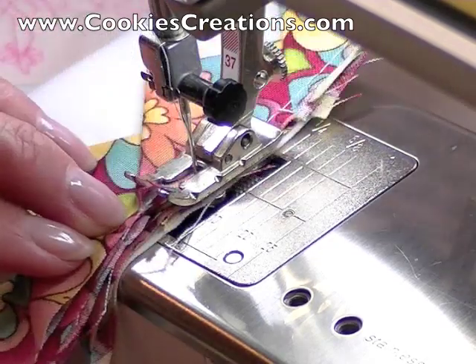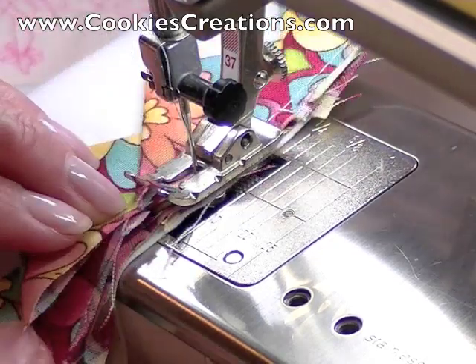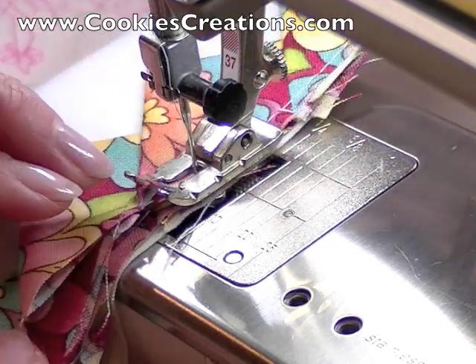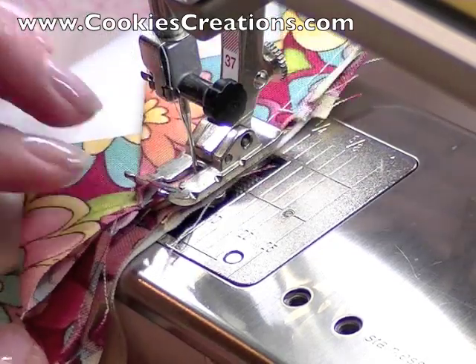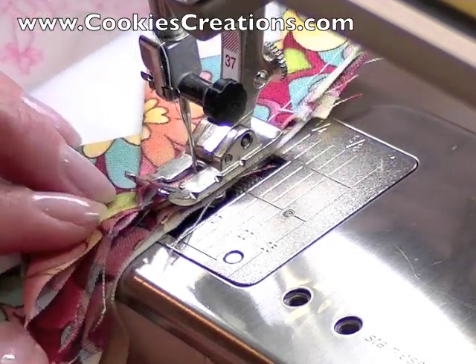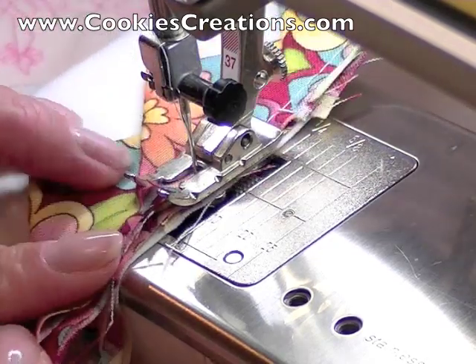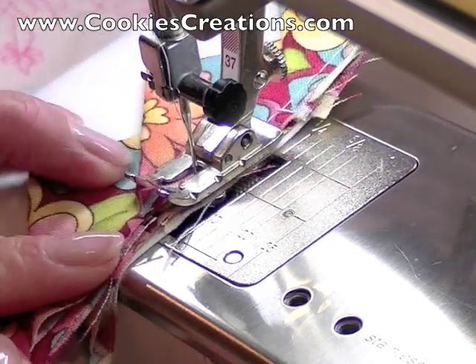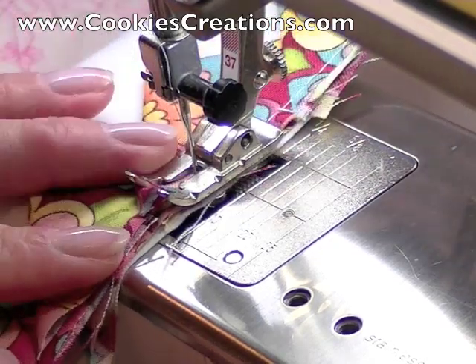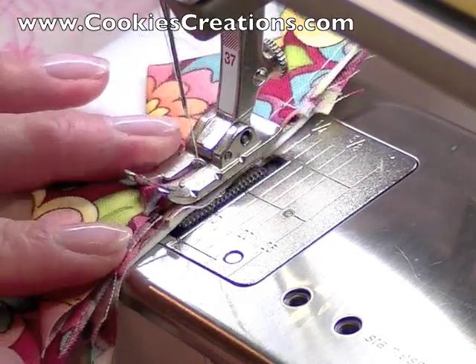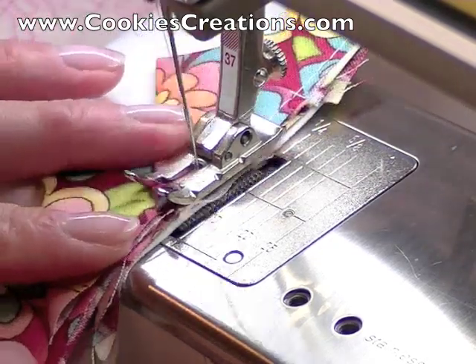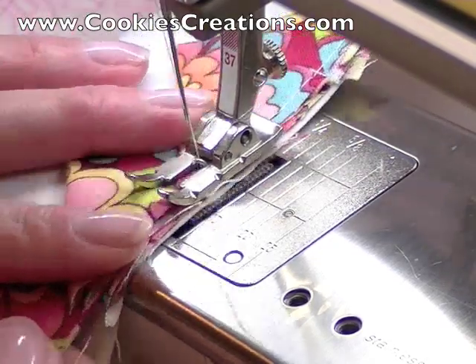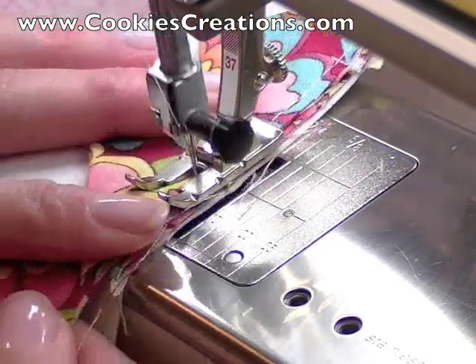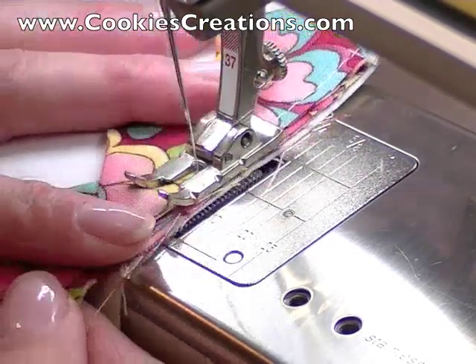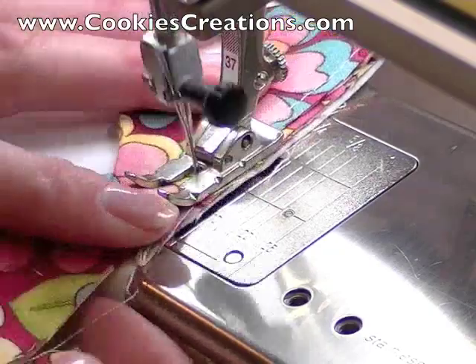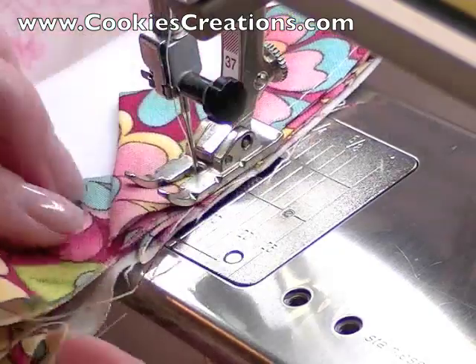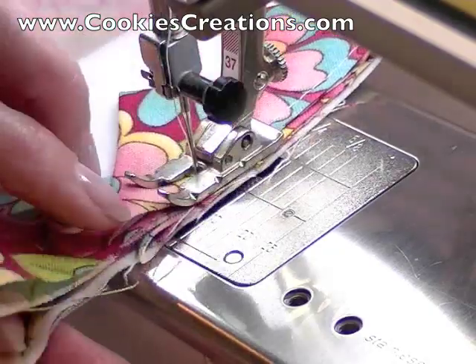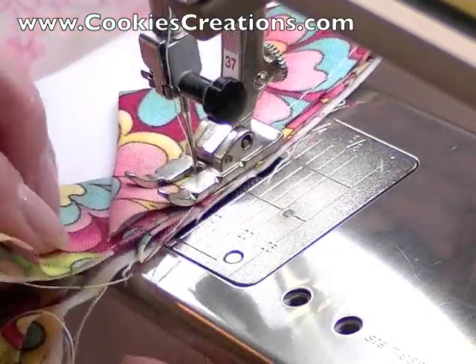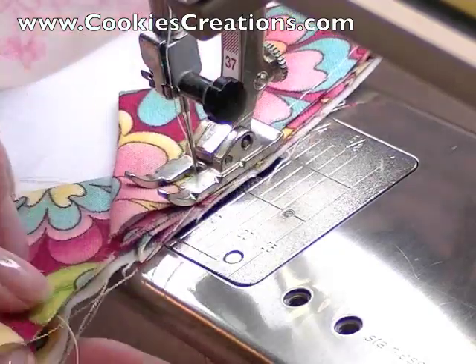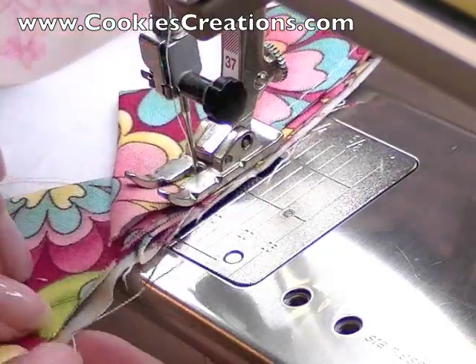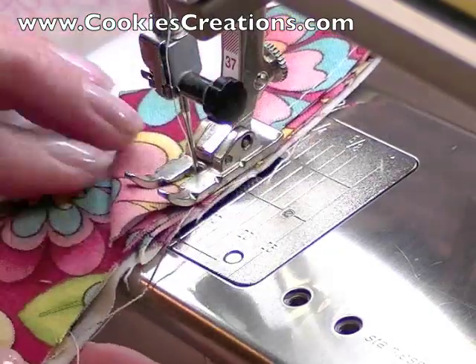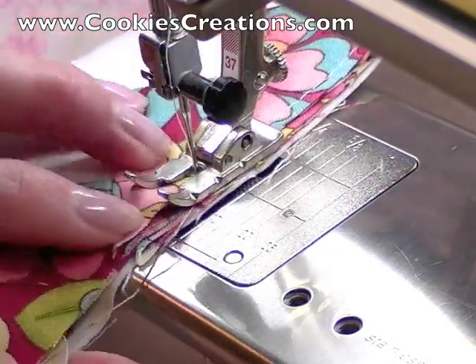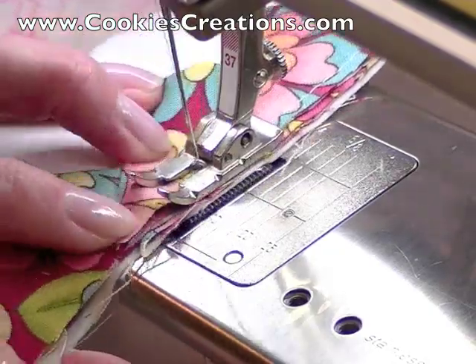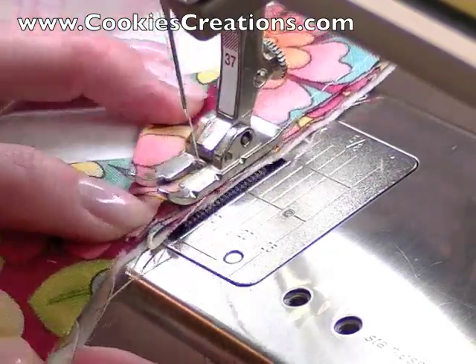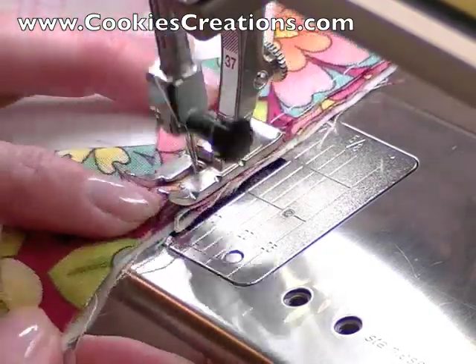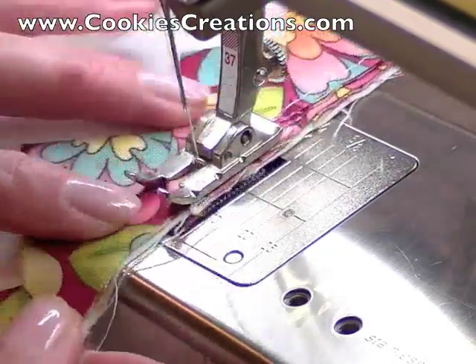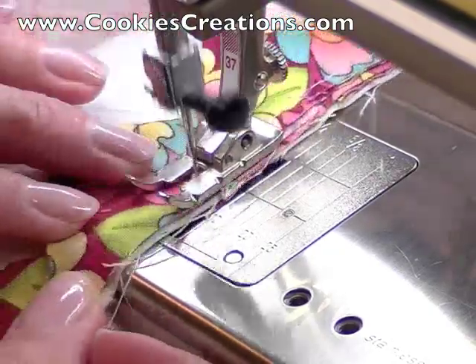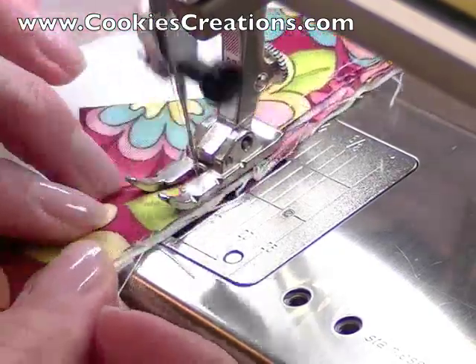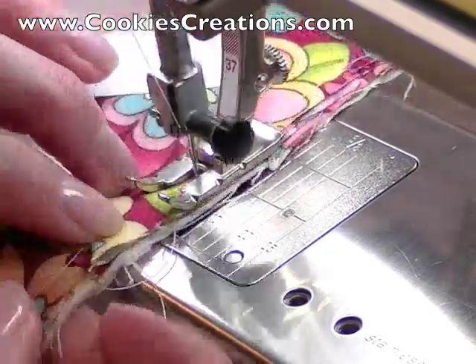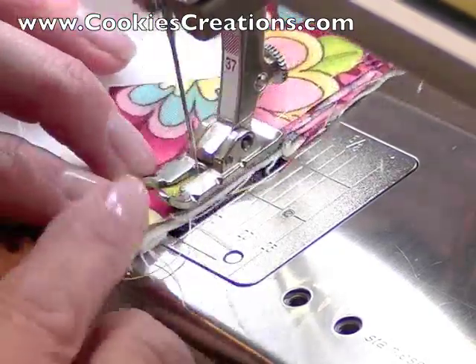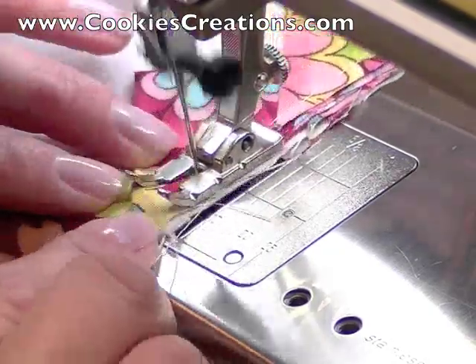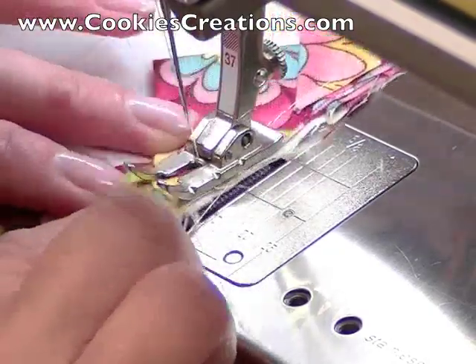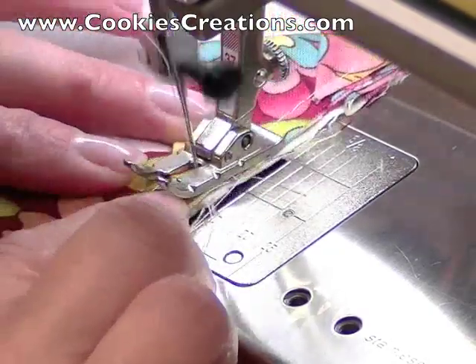When you approach the area where you want the prairie points to connect, you can actually slide them into one another, creating a better finished look.